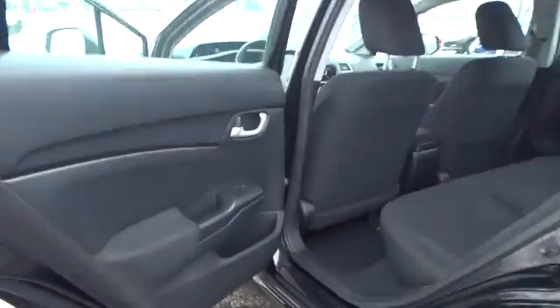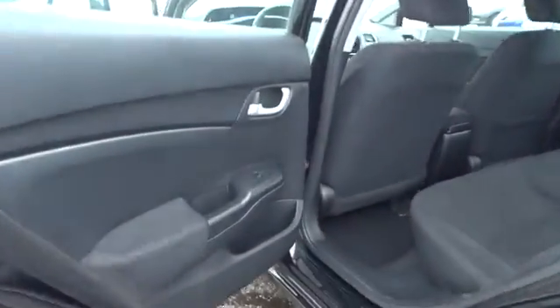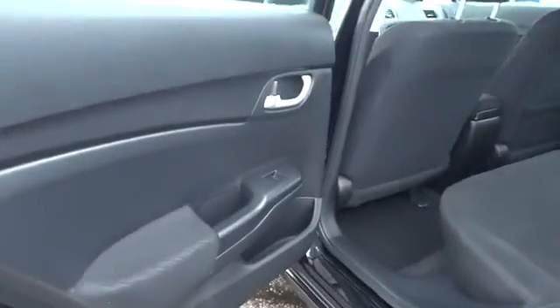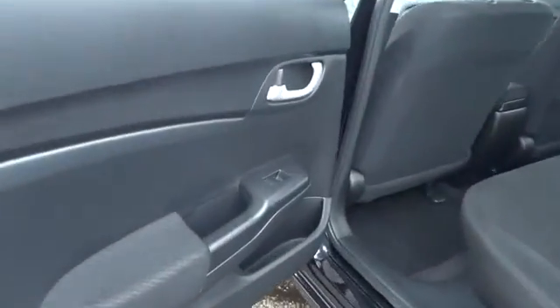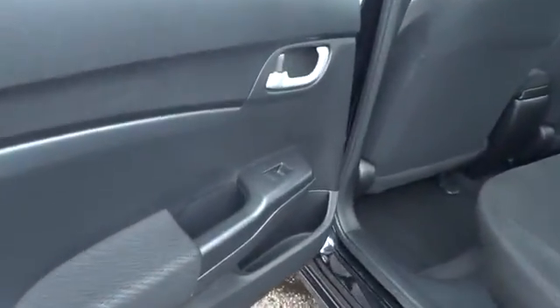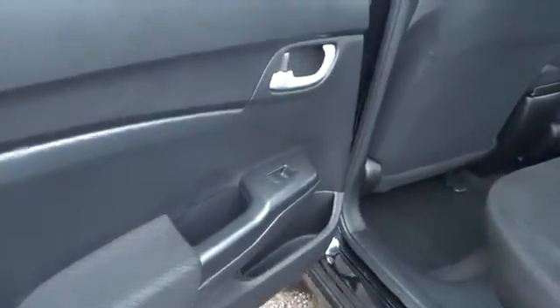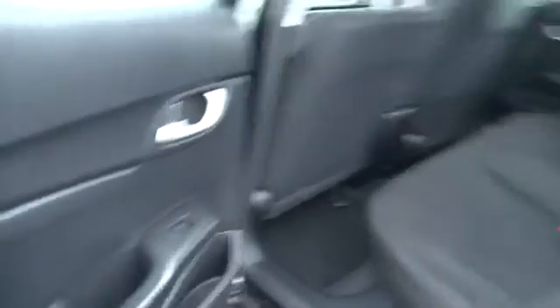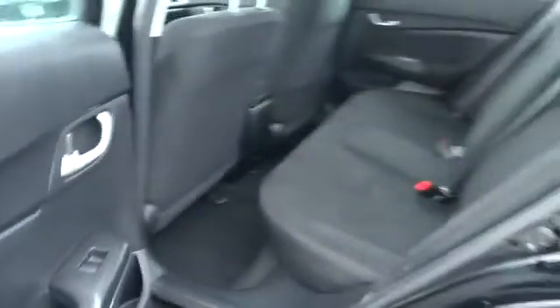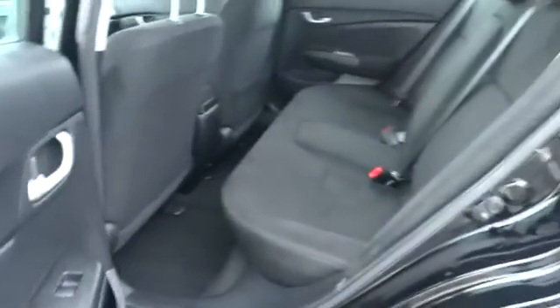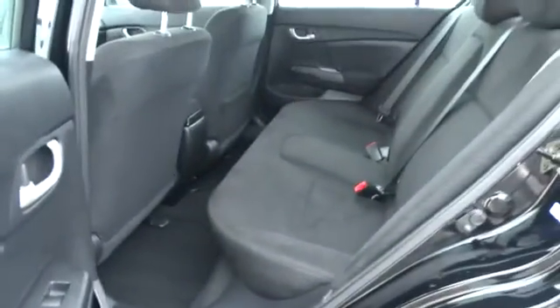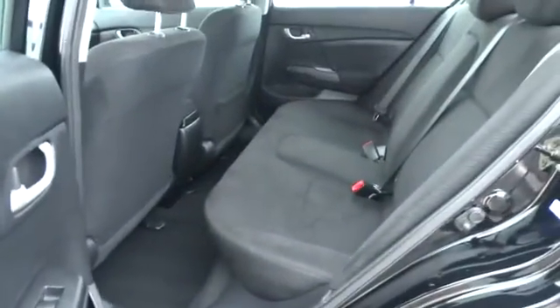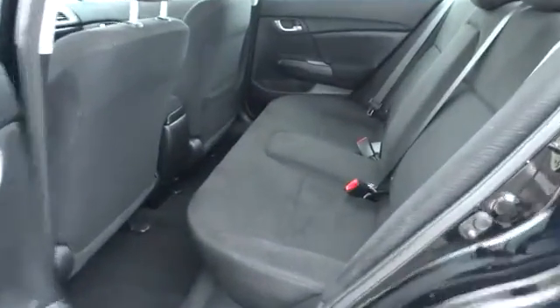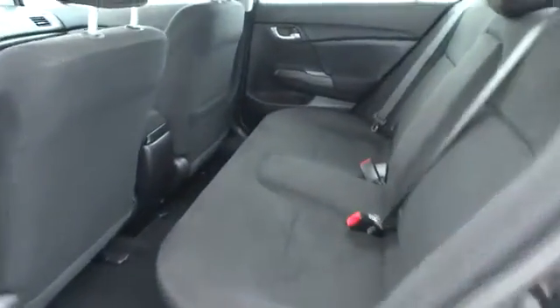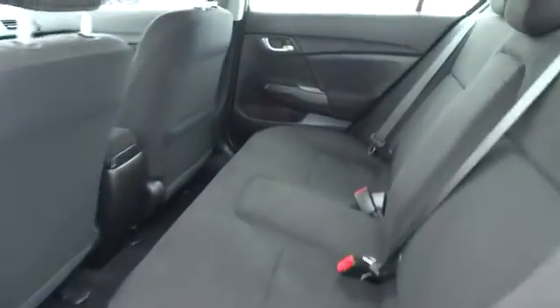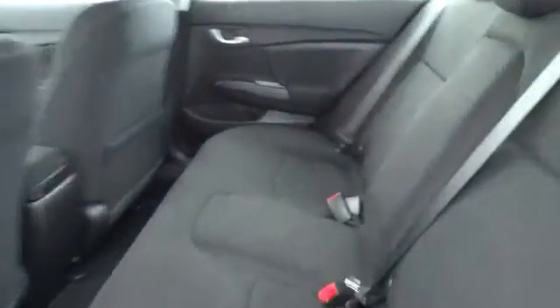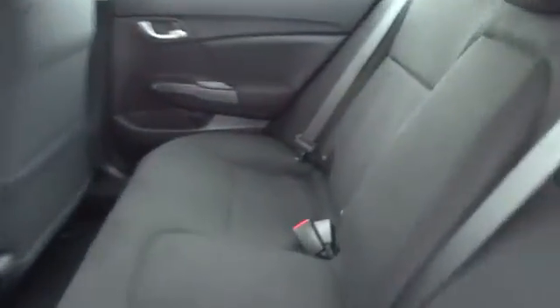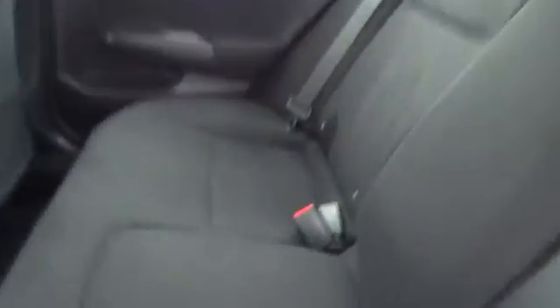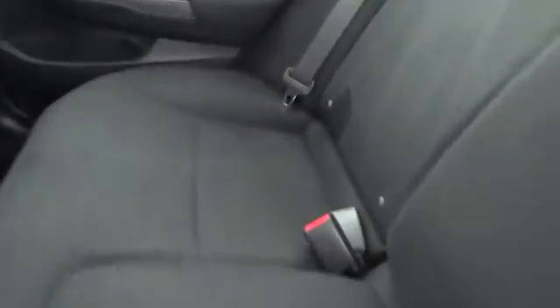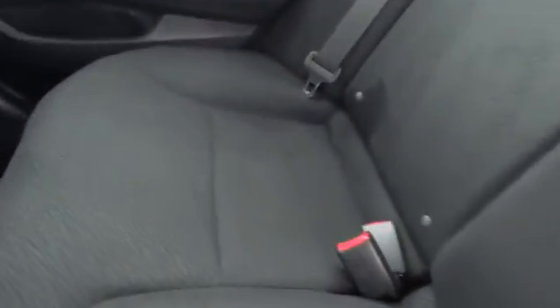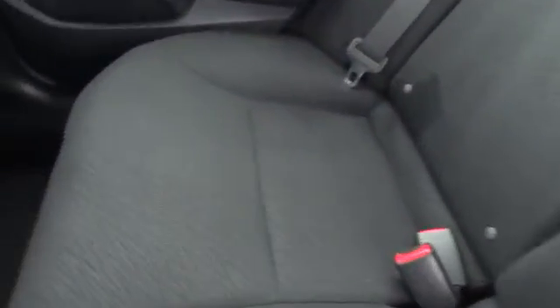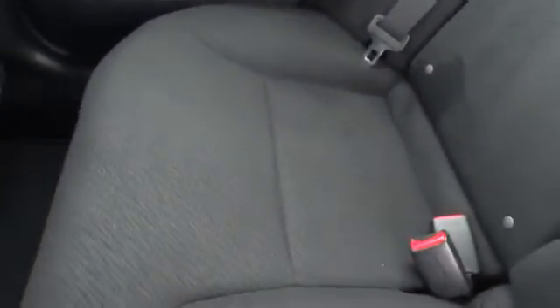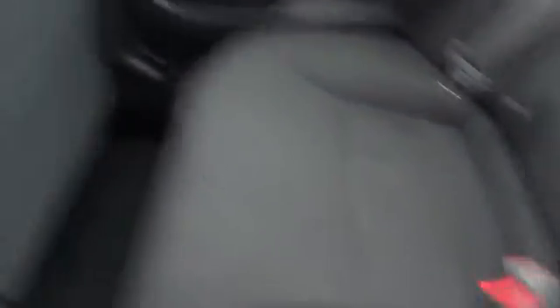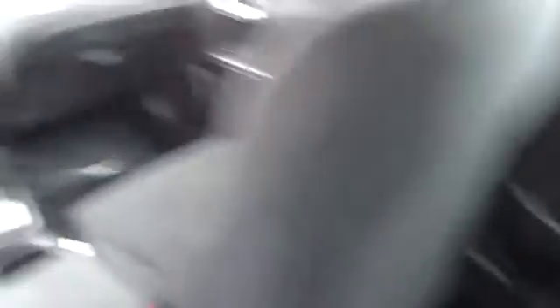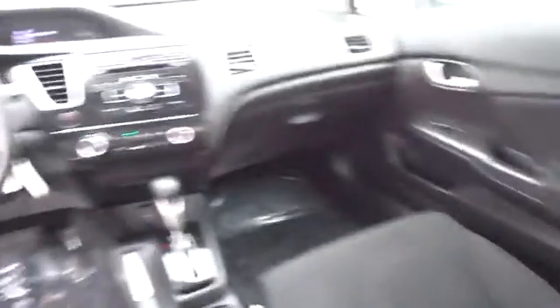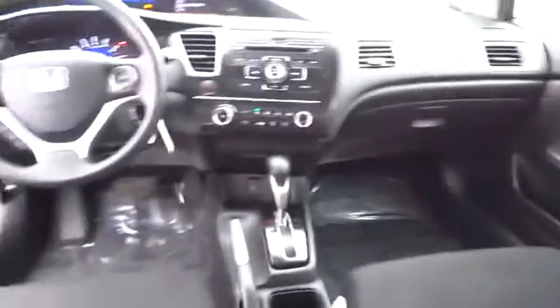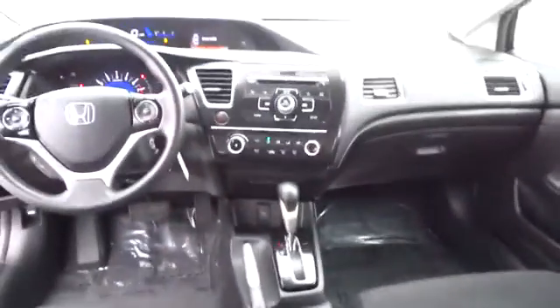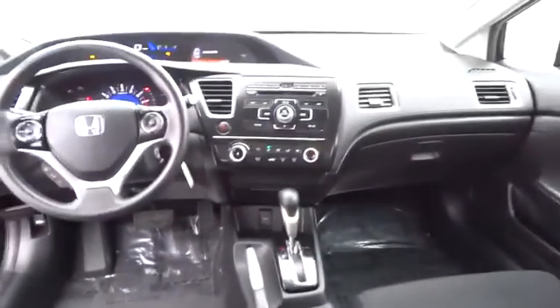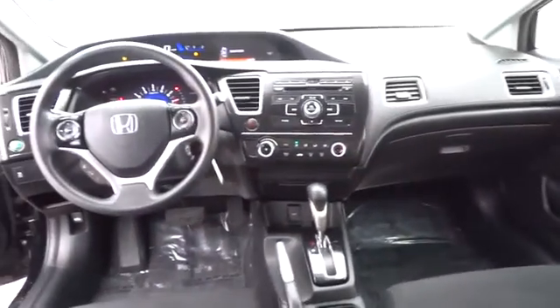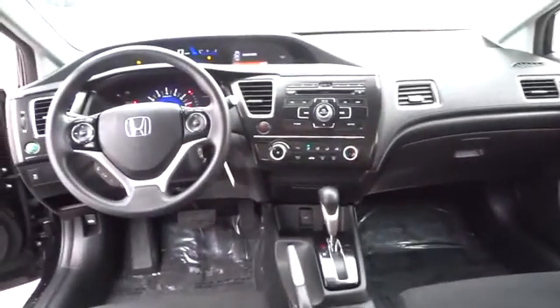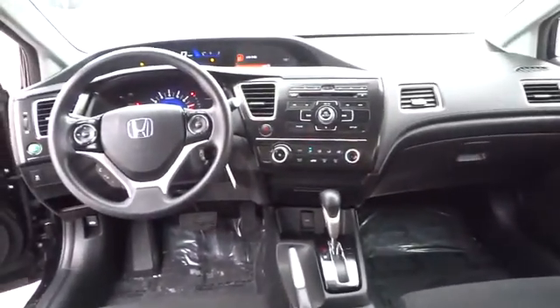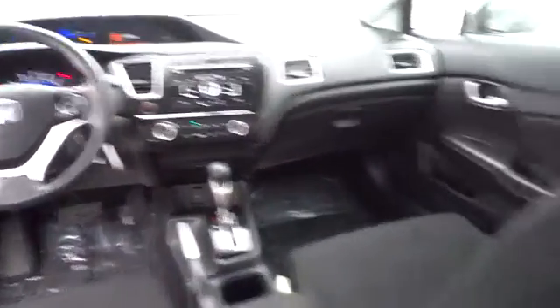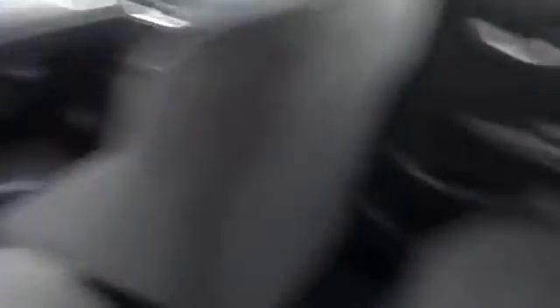Panic alarm, tachometer, remote keyless entry, driver vanity mirror, front bucket seats, front reading lamps, tilt steering wheel, cloth seat trim, passenger vanity mirror.